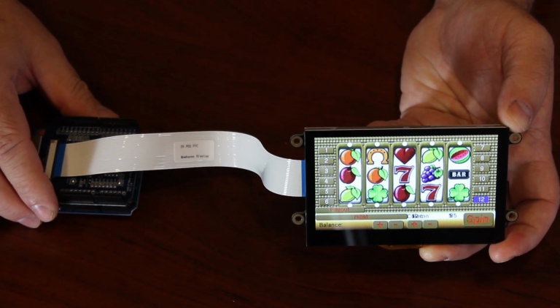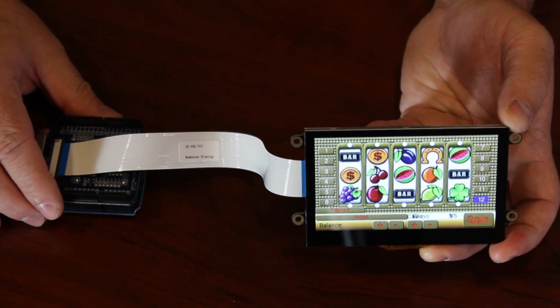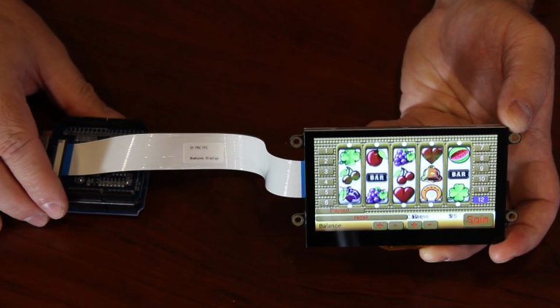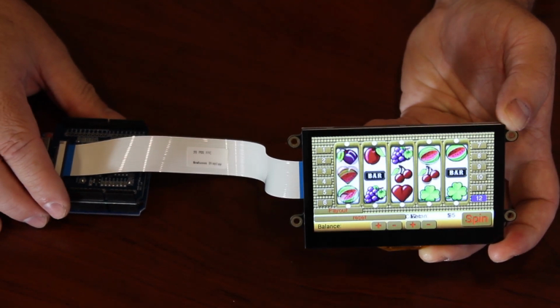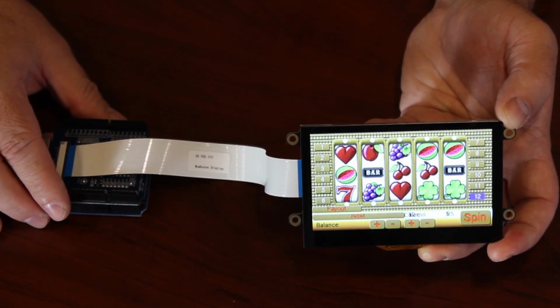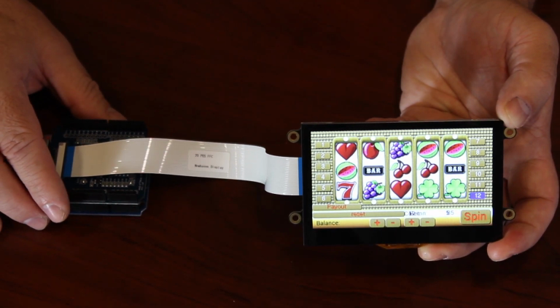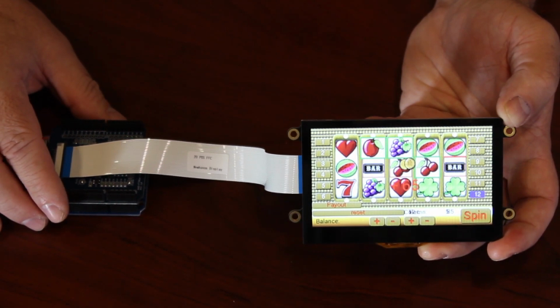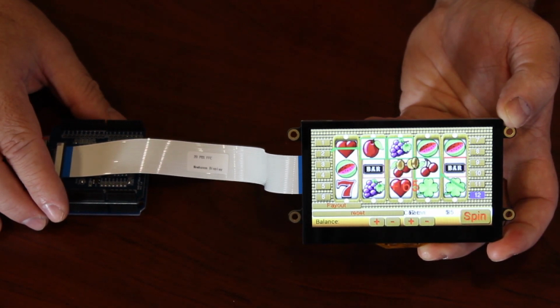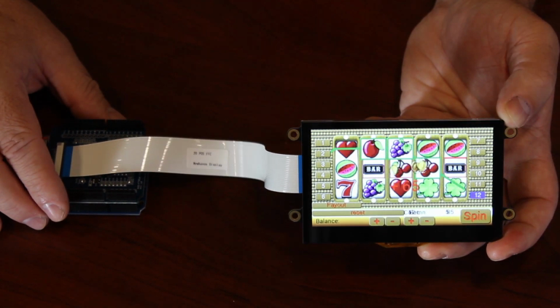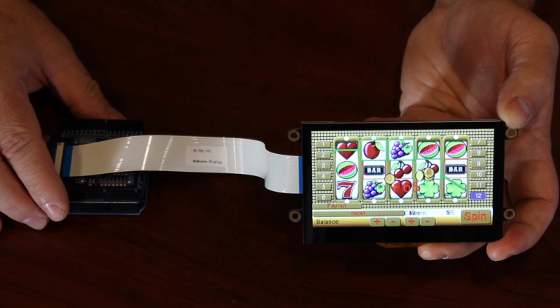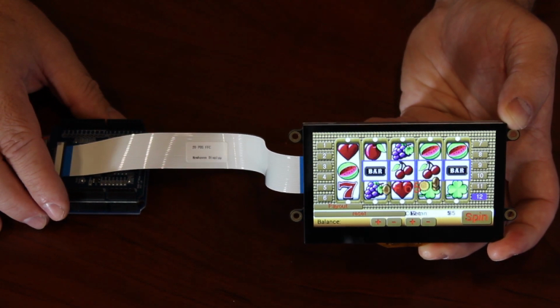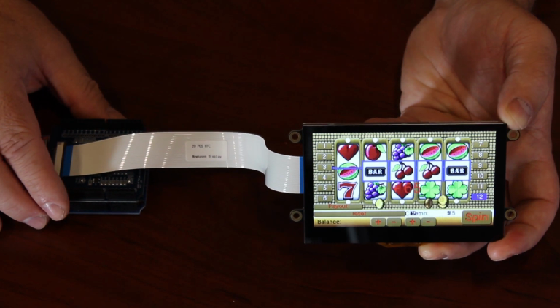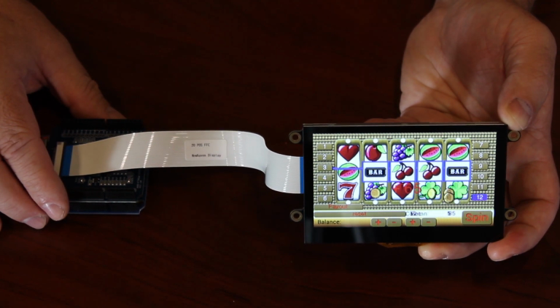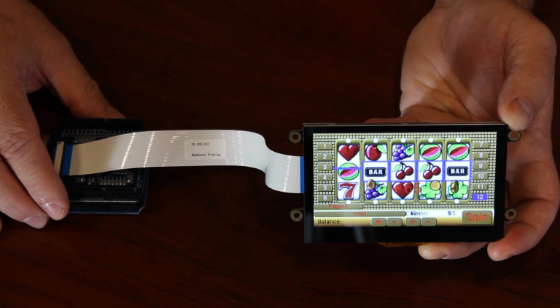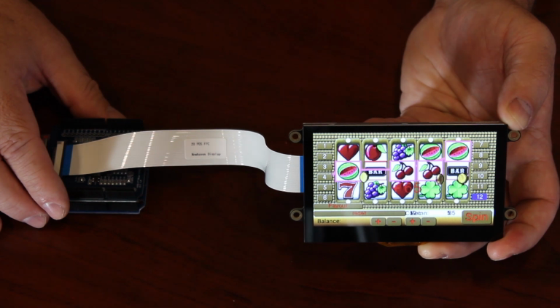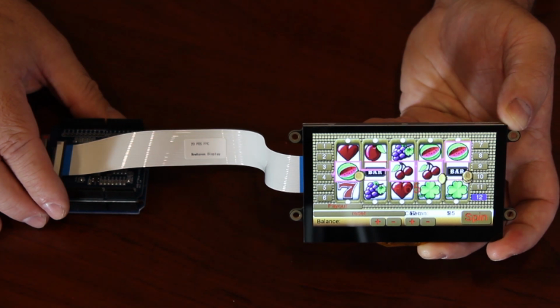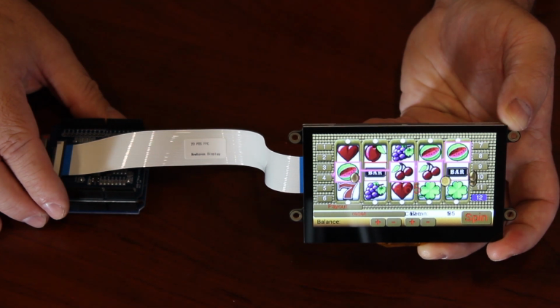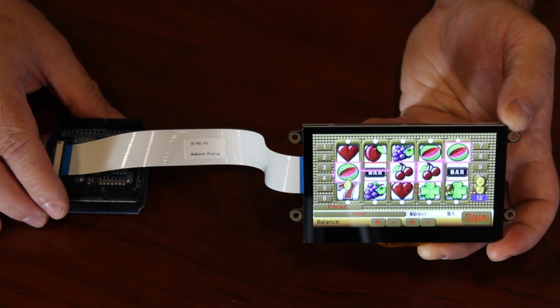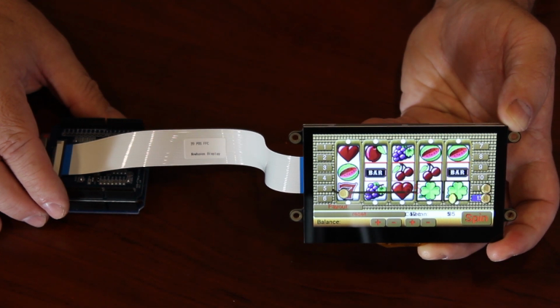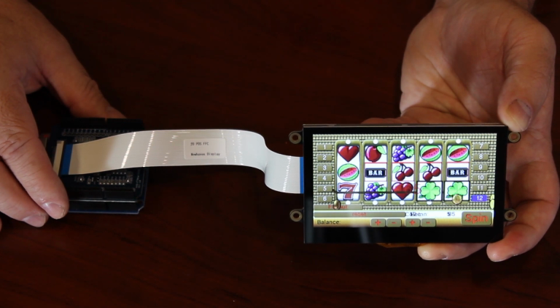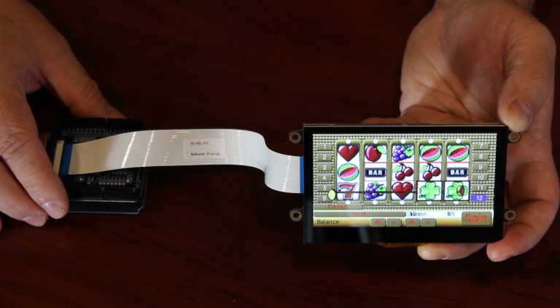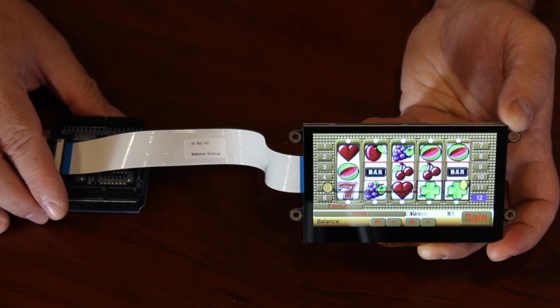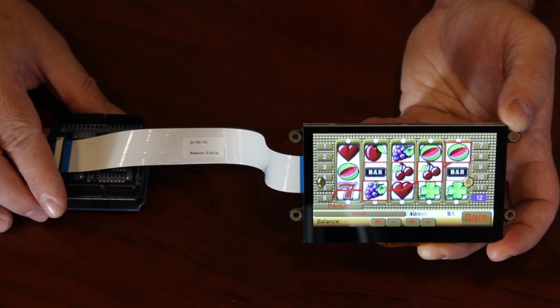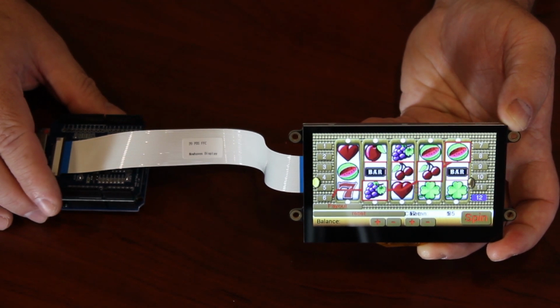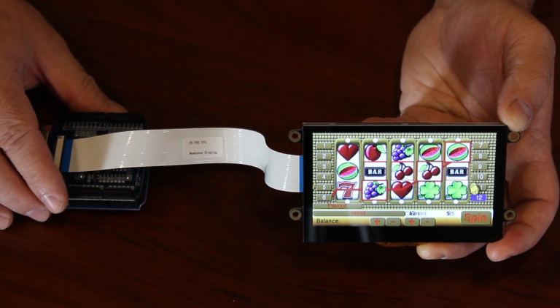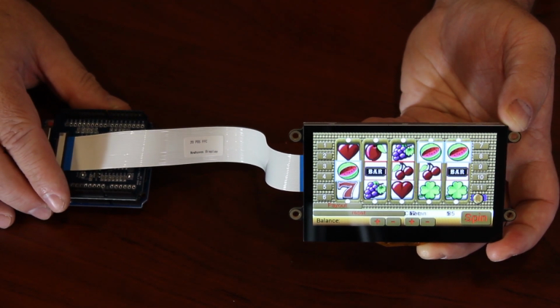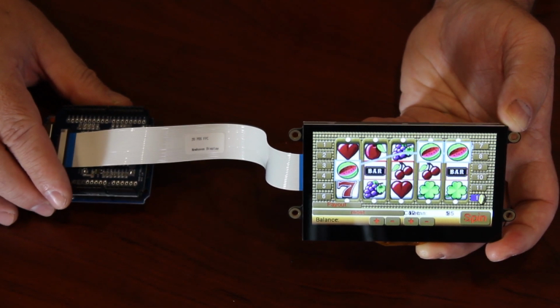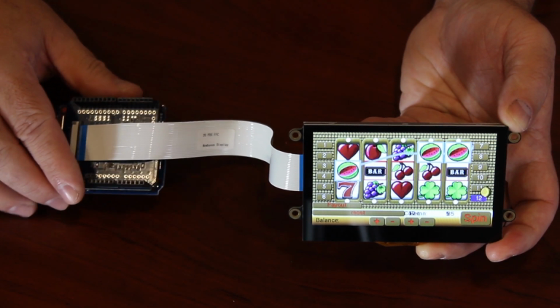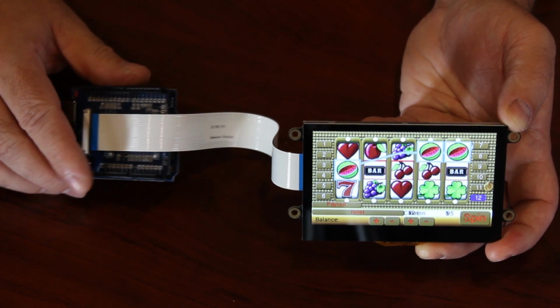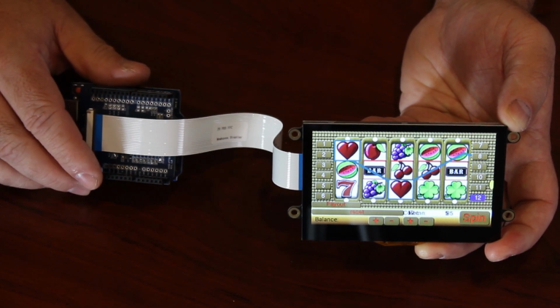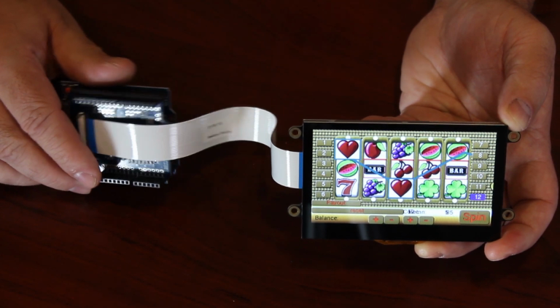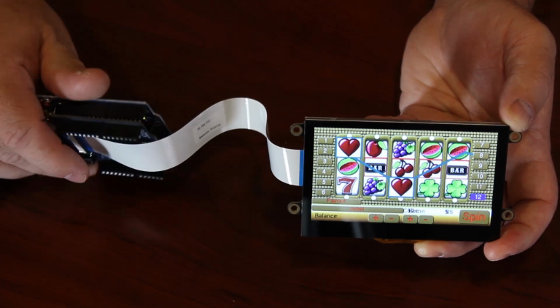In conclusion, take advantage of this cutting-edge TFT solution, where power is re-envisioned into New Haven's new Eve II TFT modules.